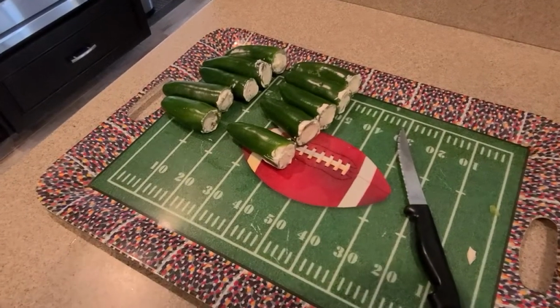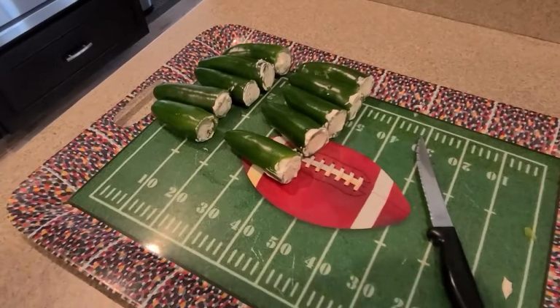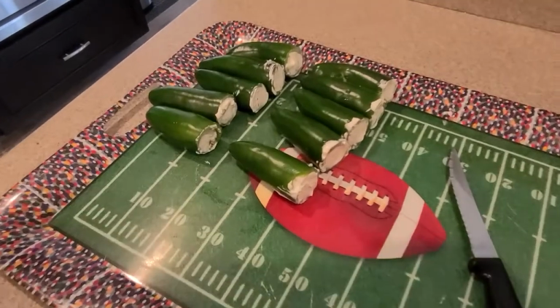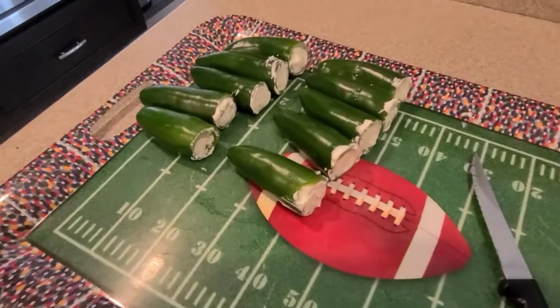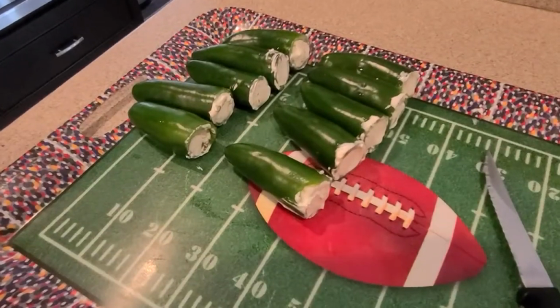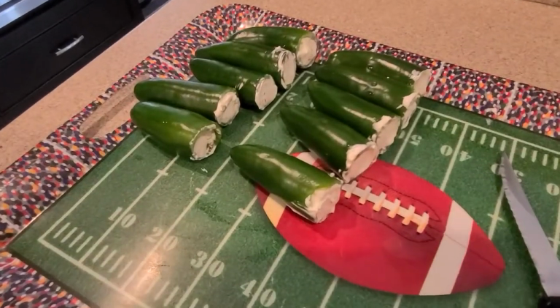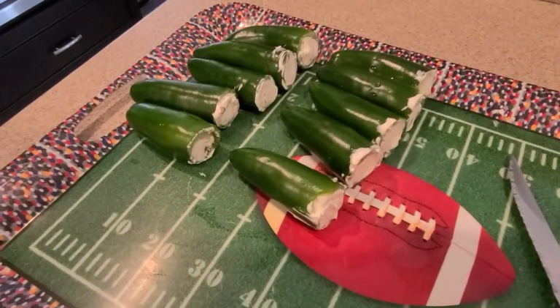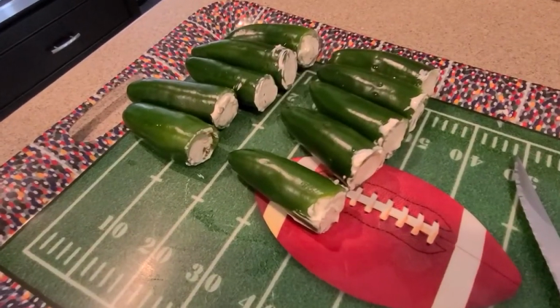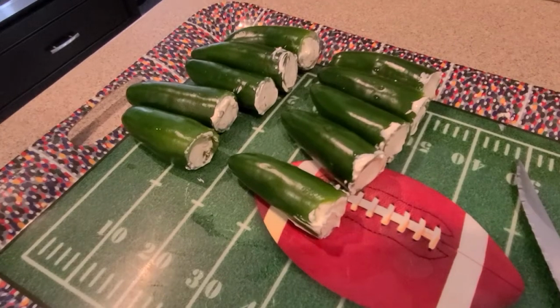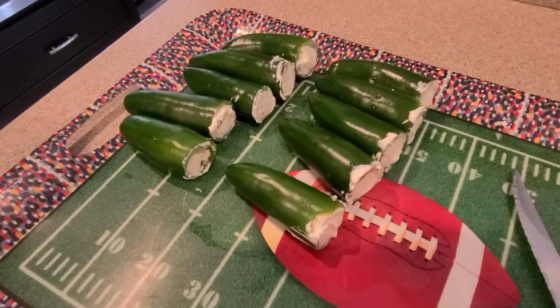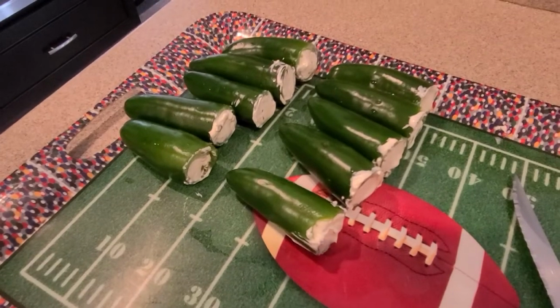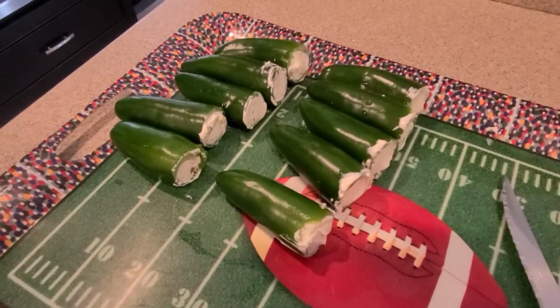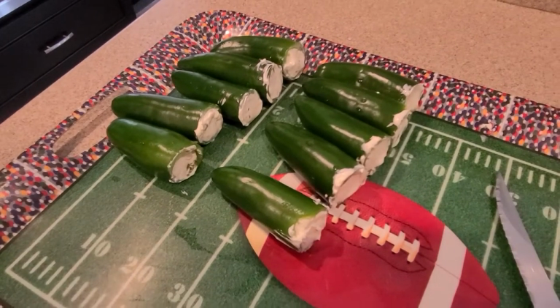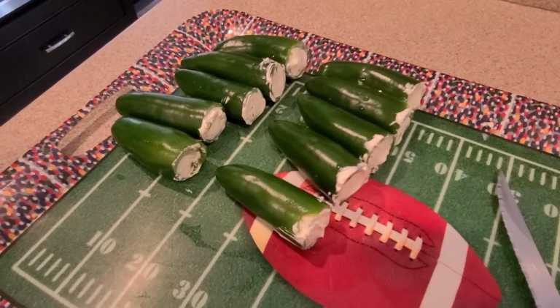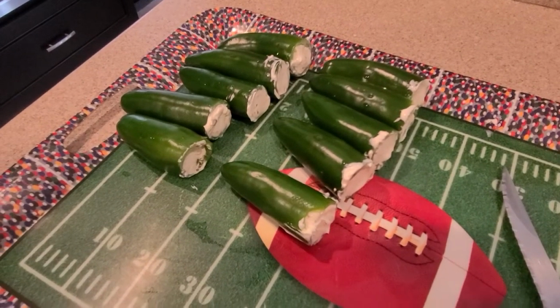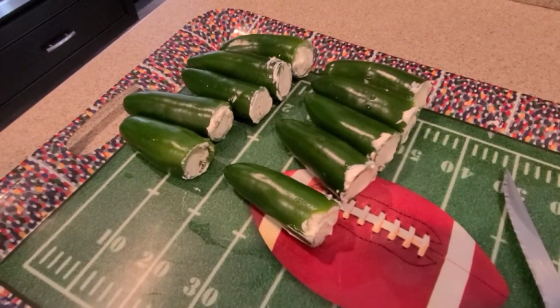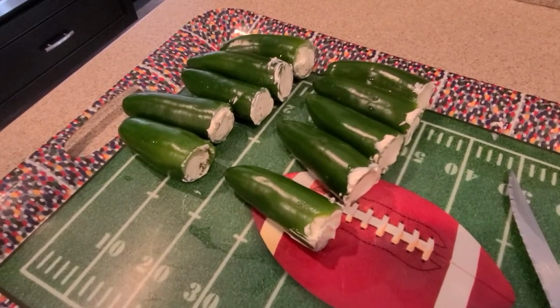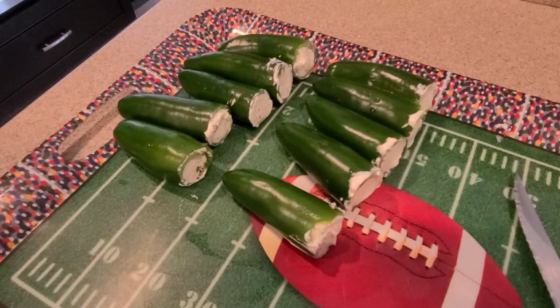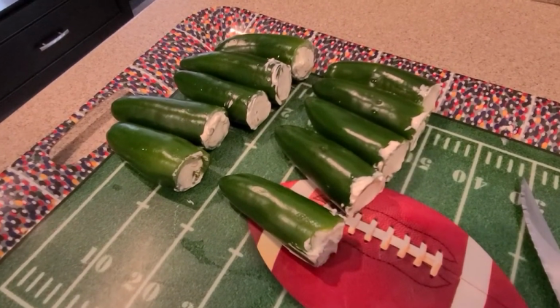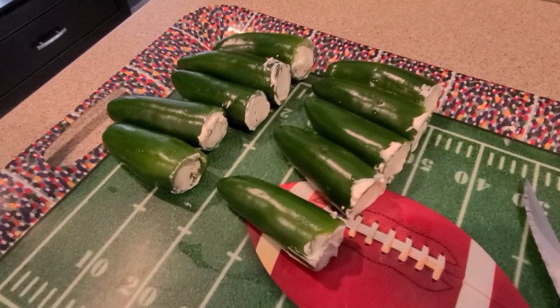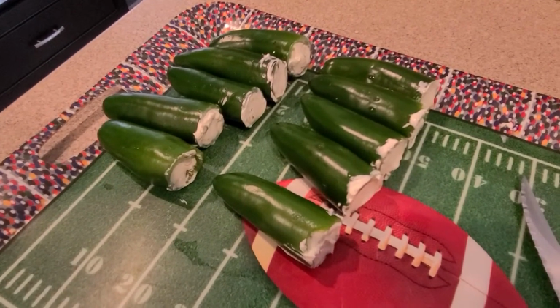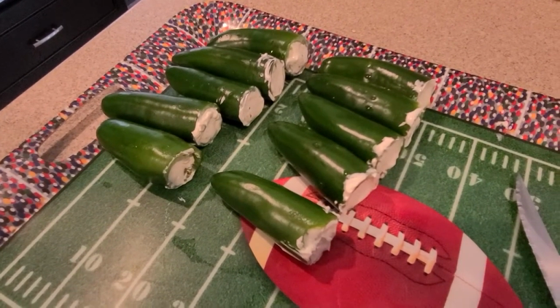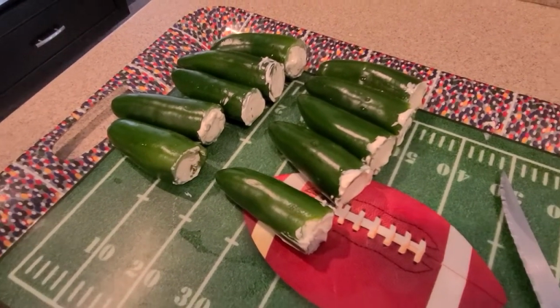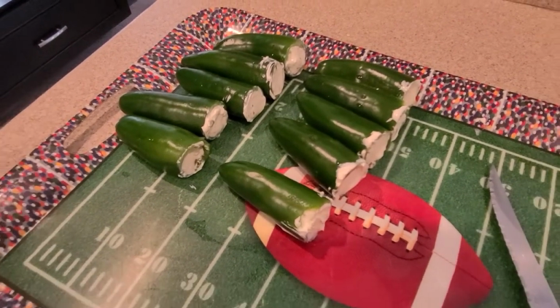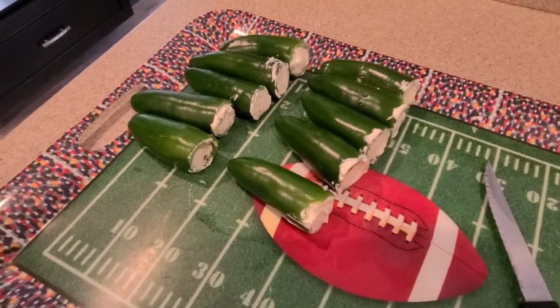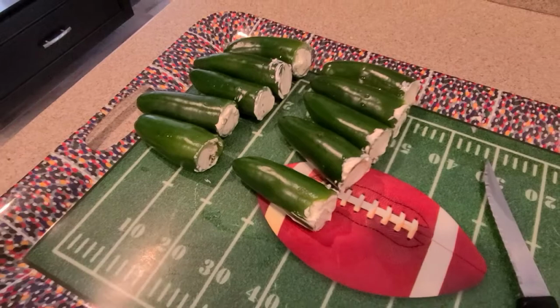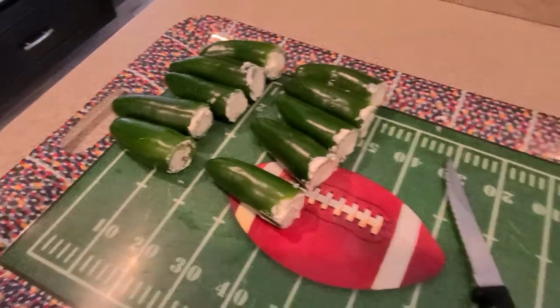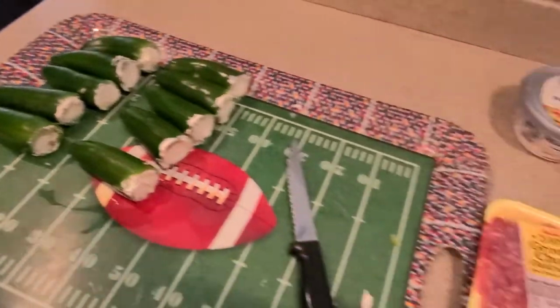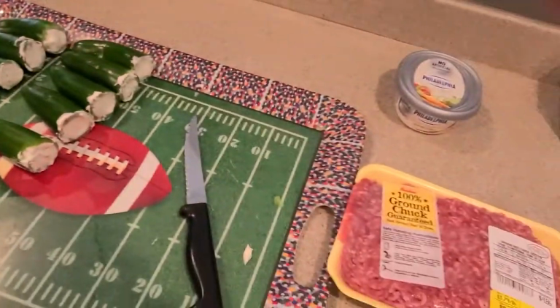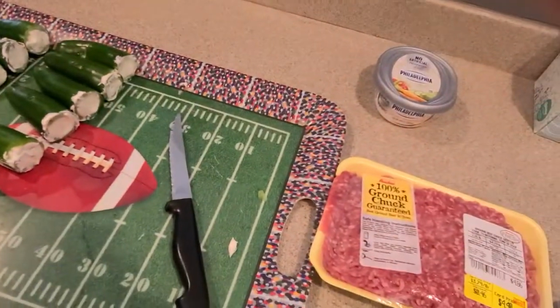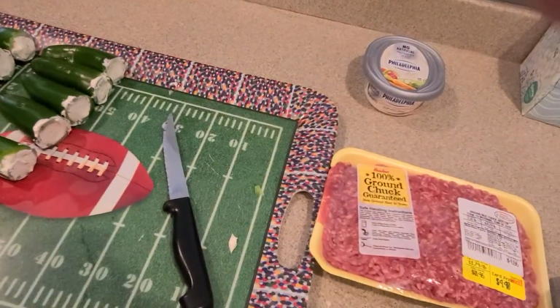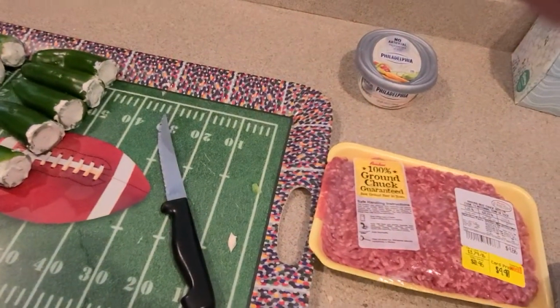I went ahead and cored out the jalapeños and stuffed them with the cream cheese. Now we're gonna move on to the meat part of it.